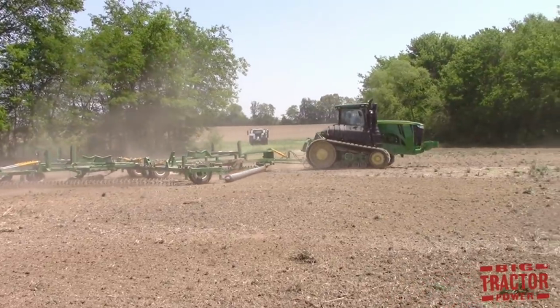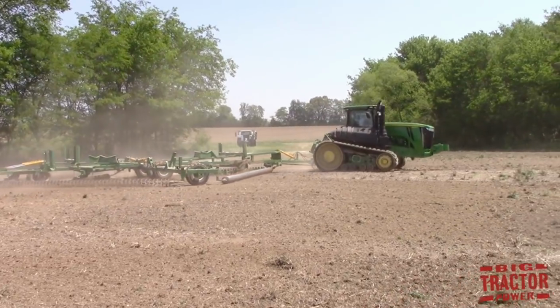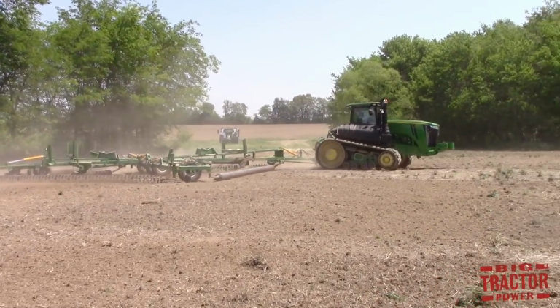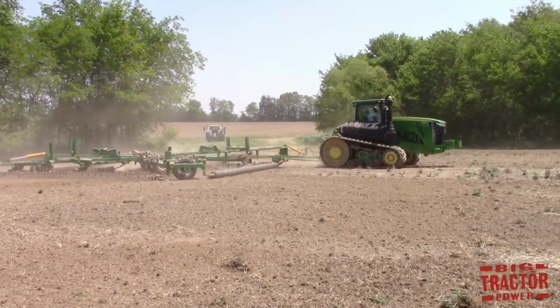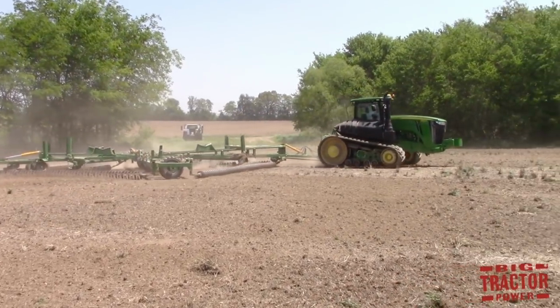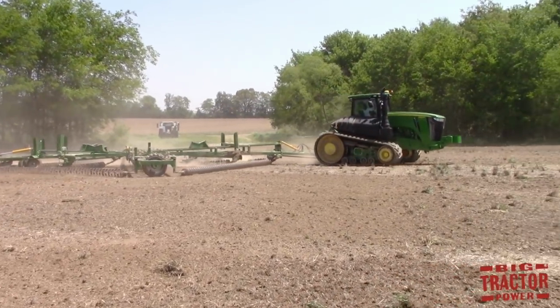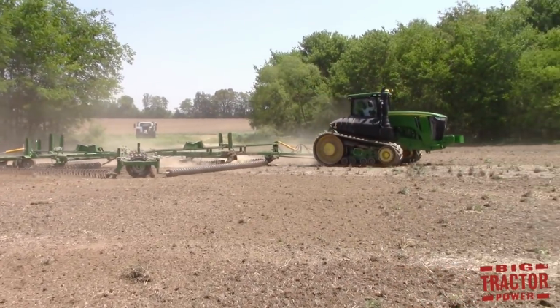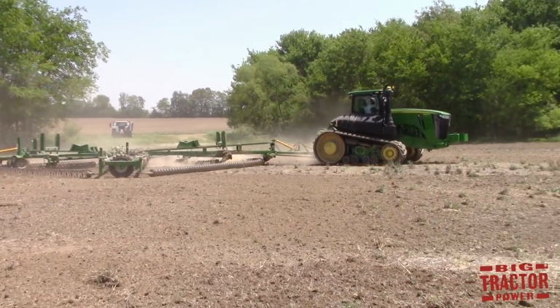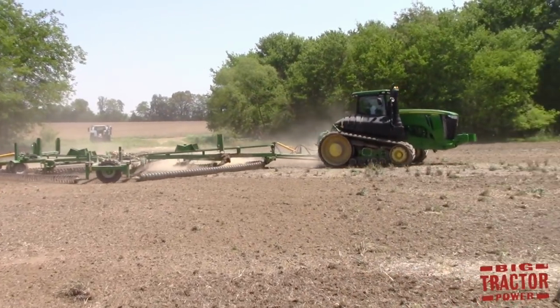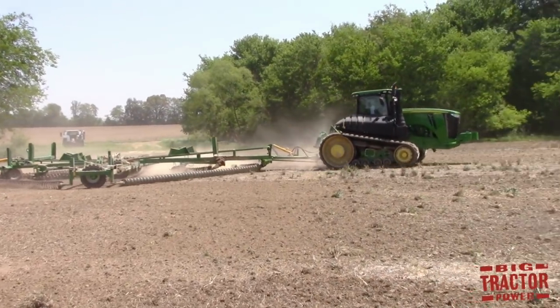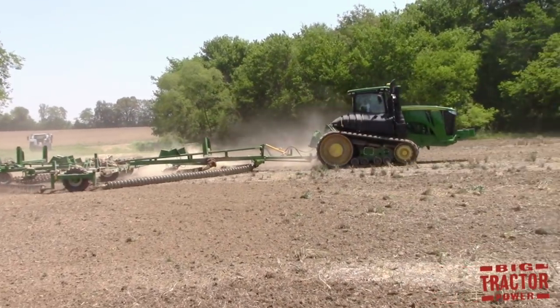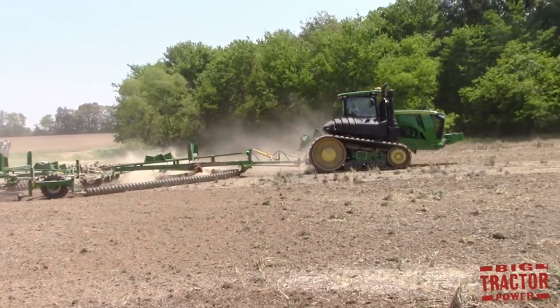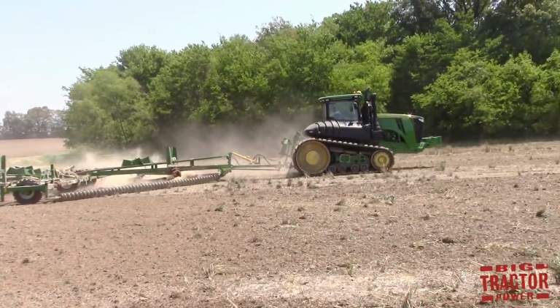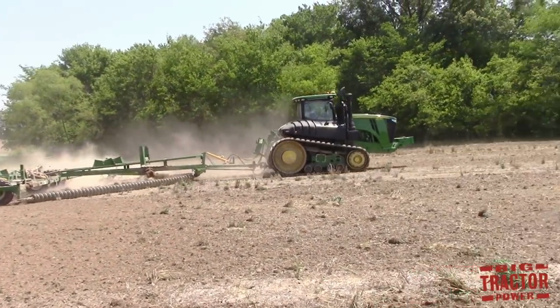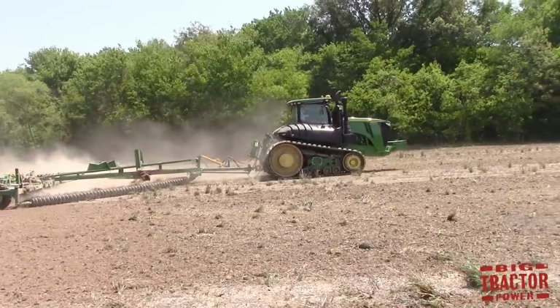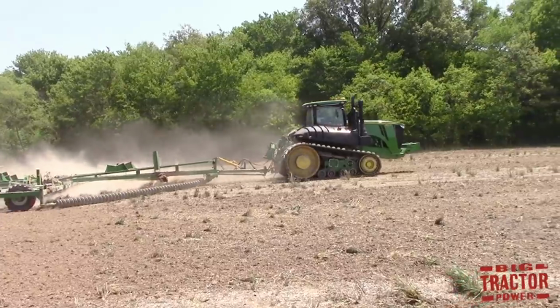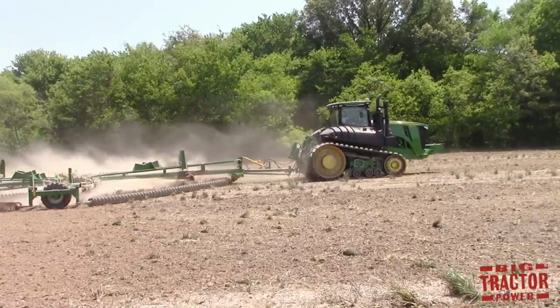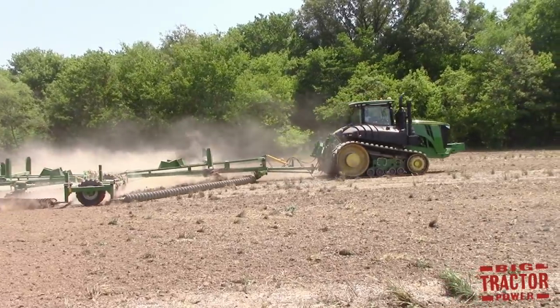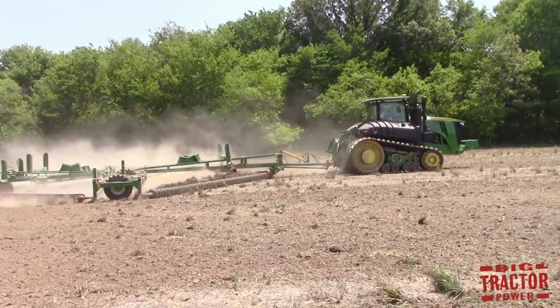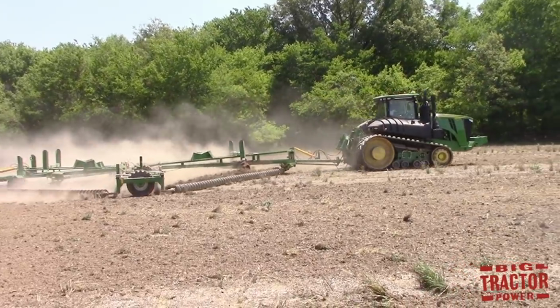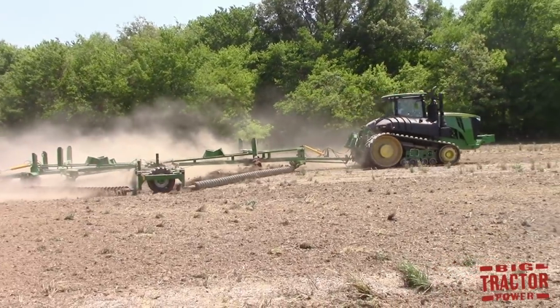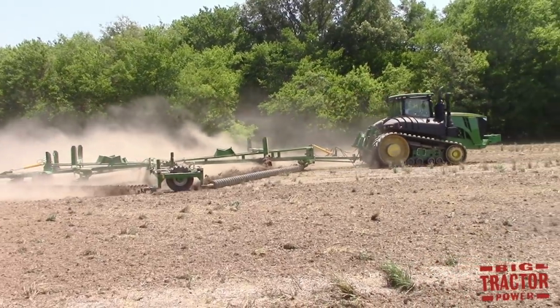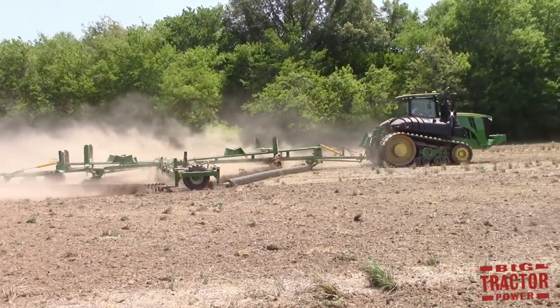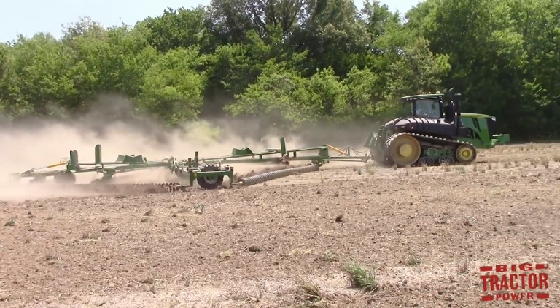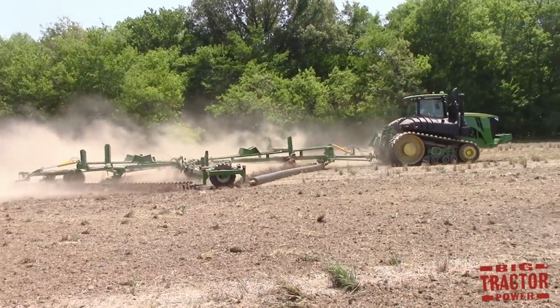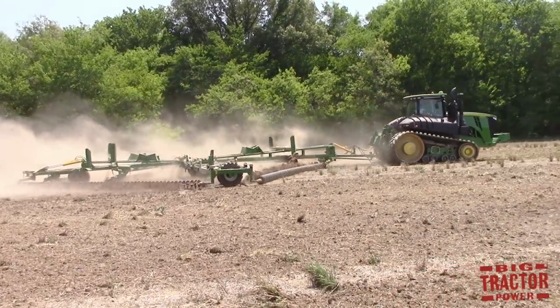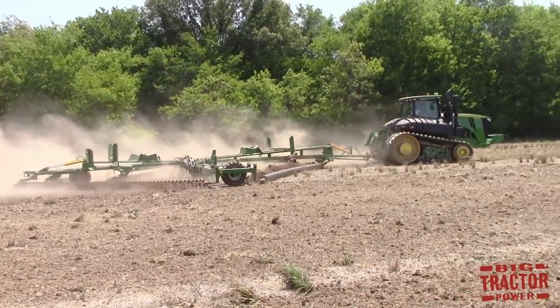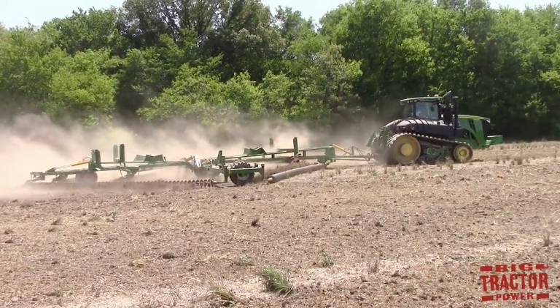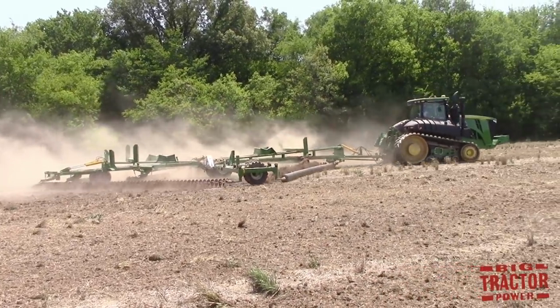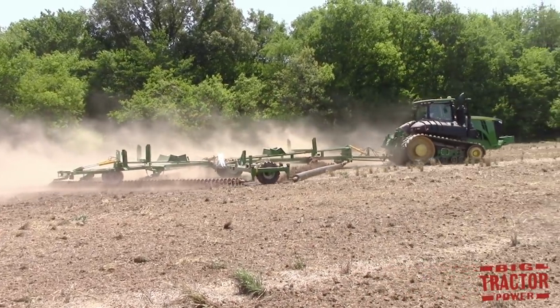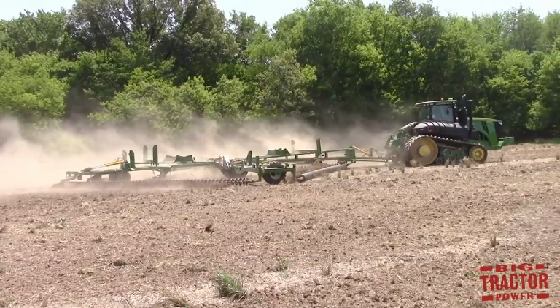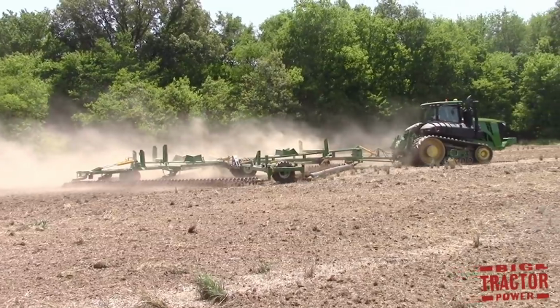The machine leaves the soil very nicely worked up in a very light layer and it almost looks like a roto-tiller has been across the field when the chain disc harrow has completed its work.